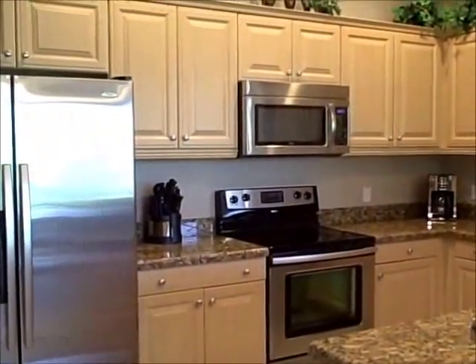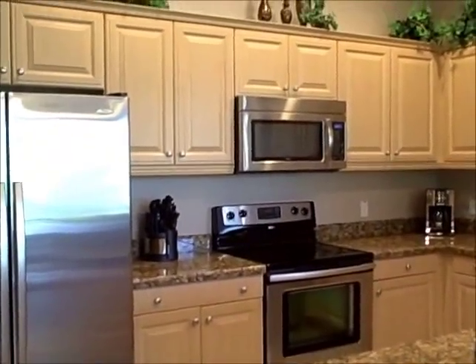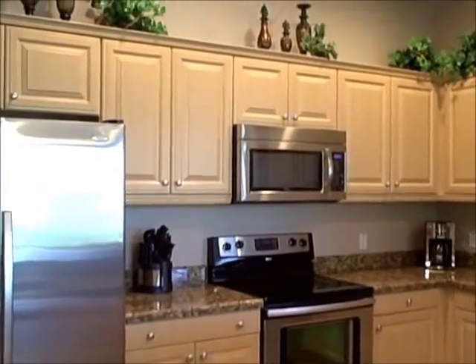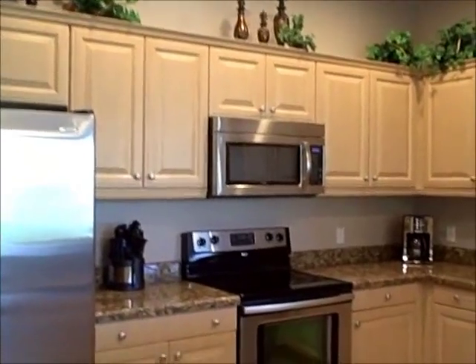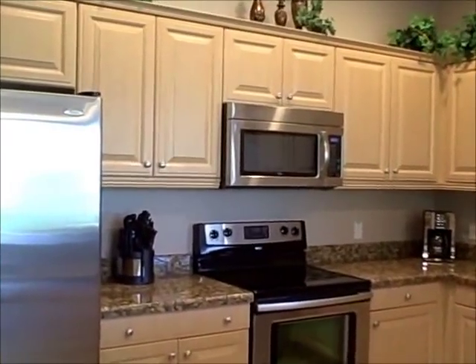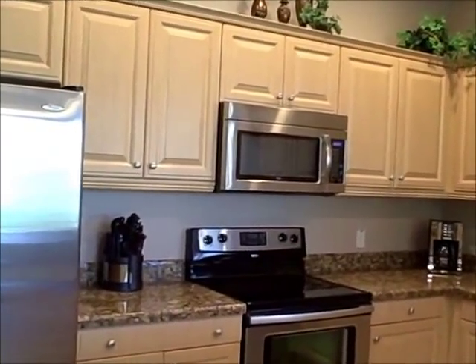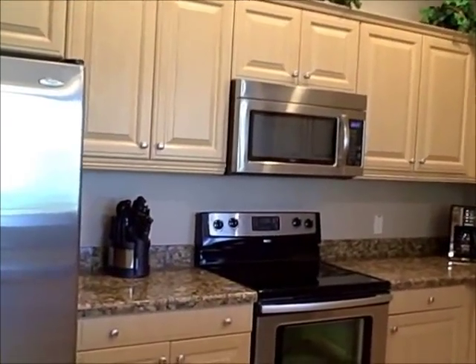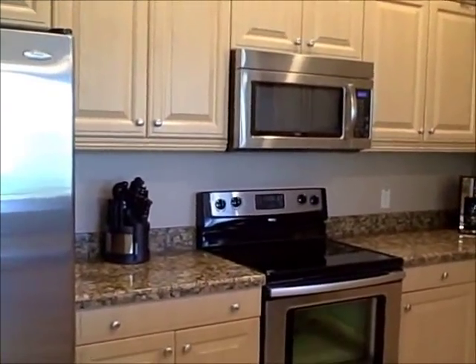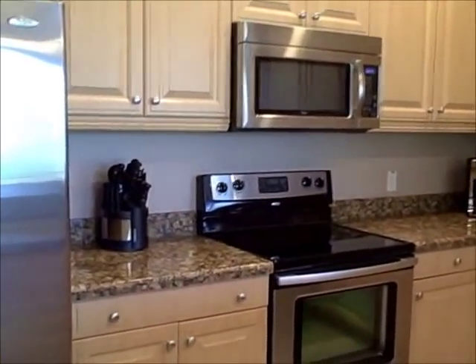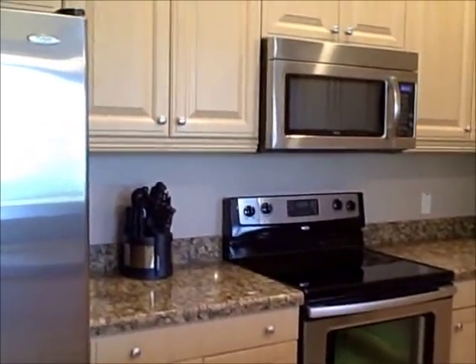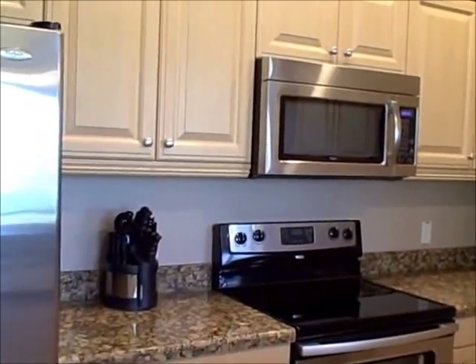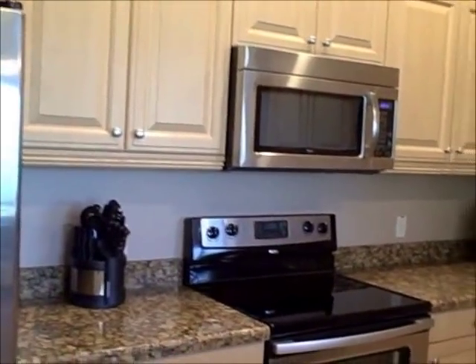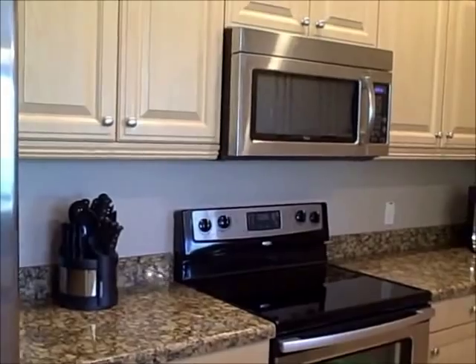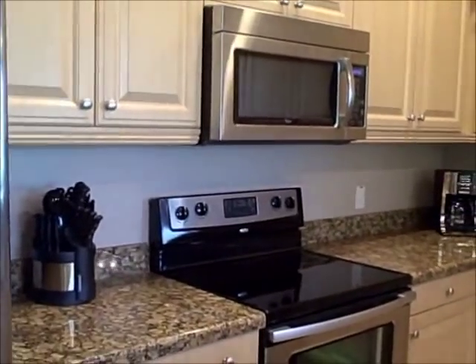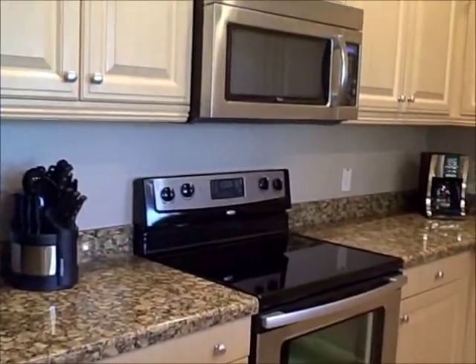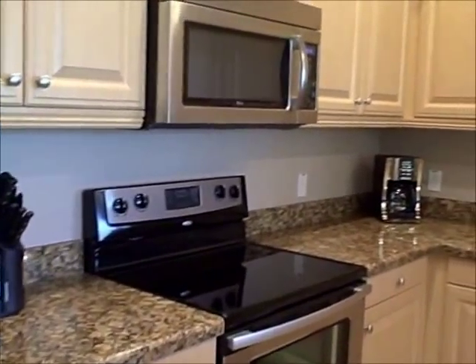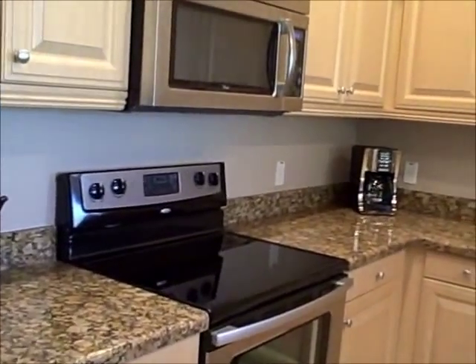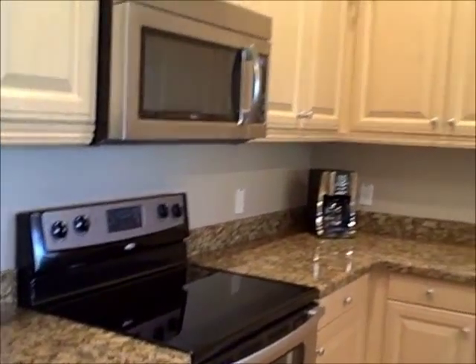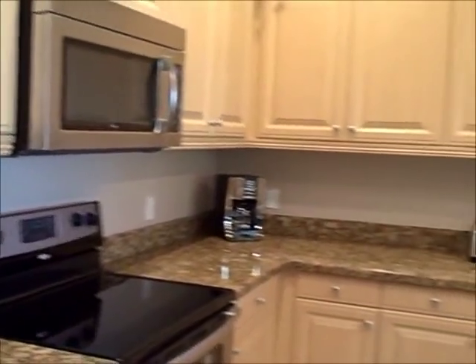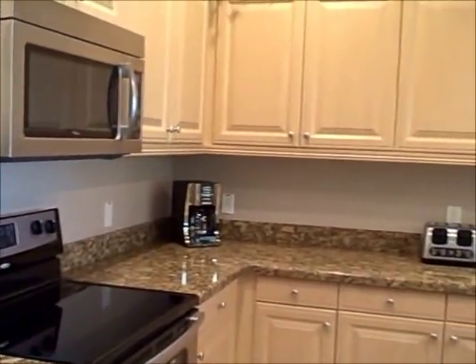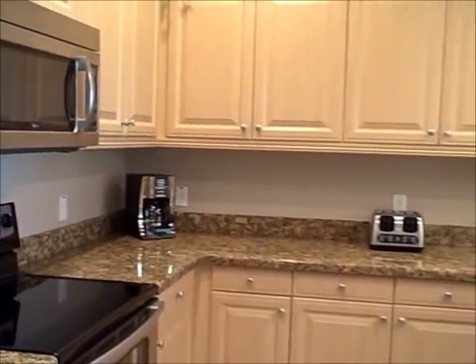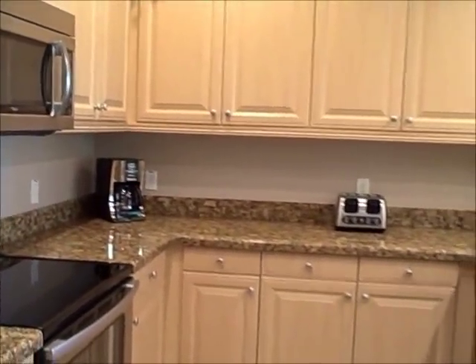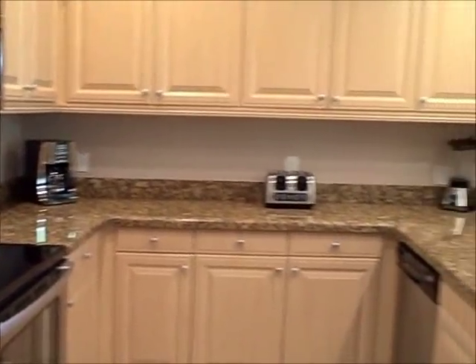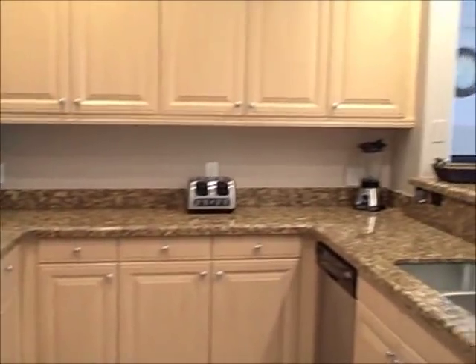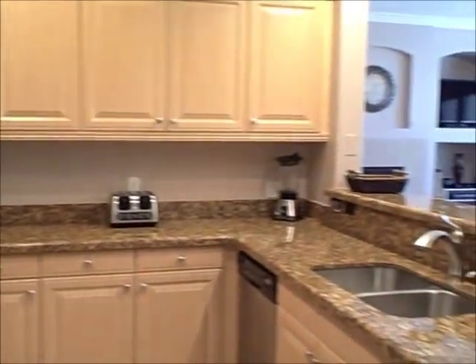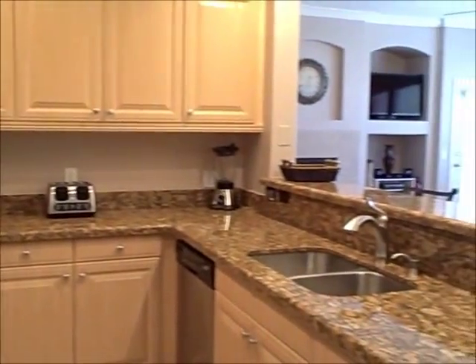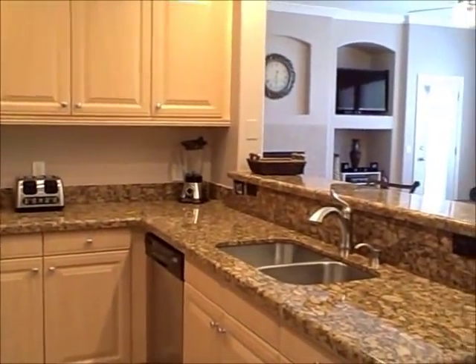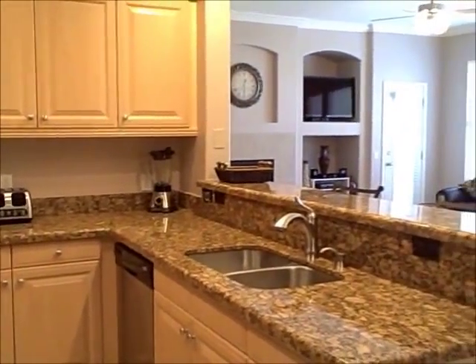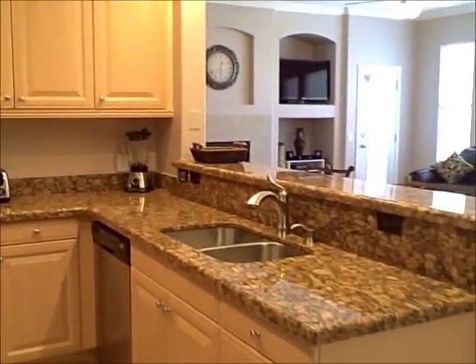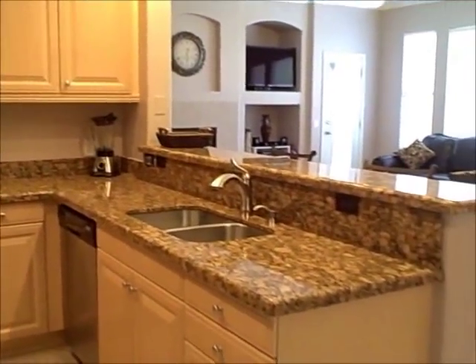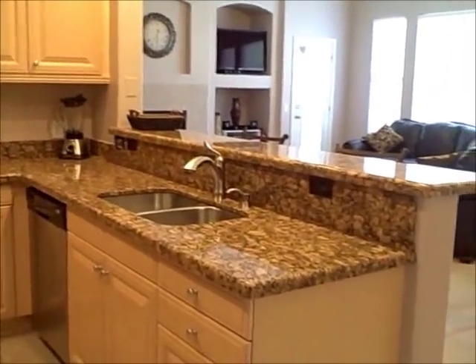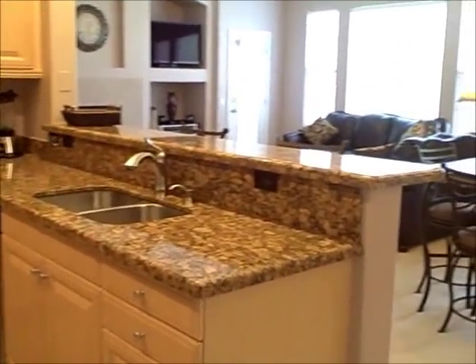And here's a view of the kitchen from the other side. We have a beautiful kitchen with maple cabinetry, stainless steel appliances — everything that you'll need to make your stay comfortable and enjoyable.